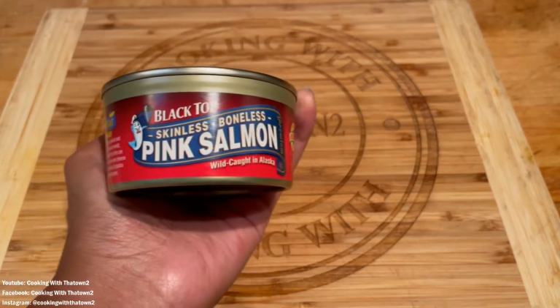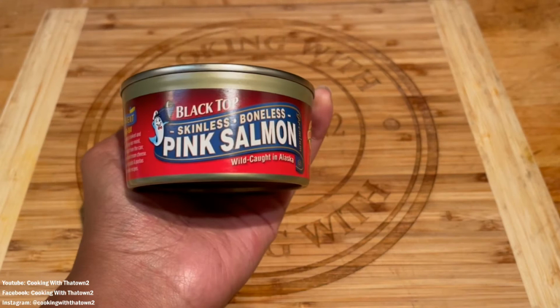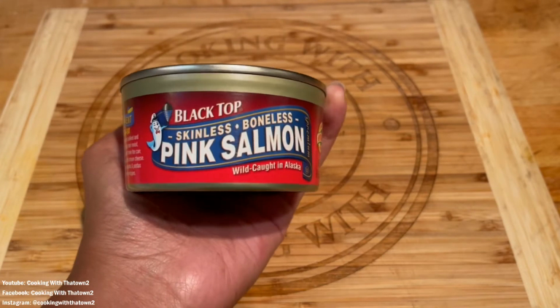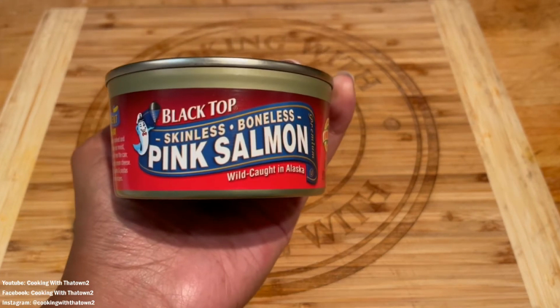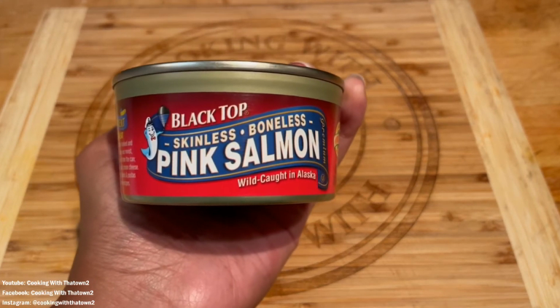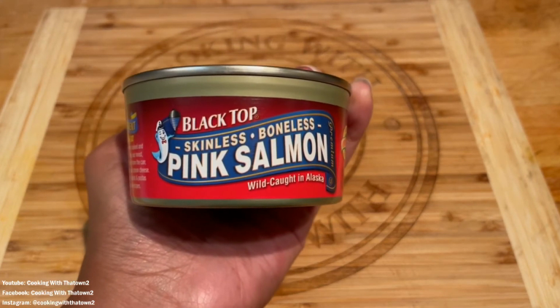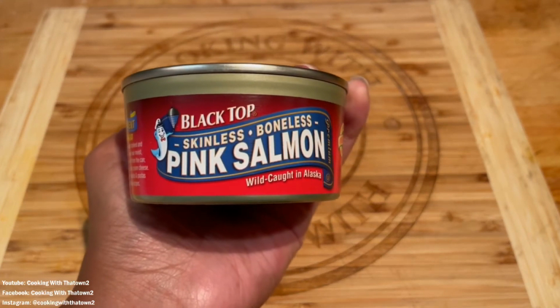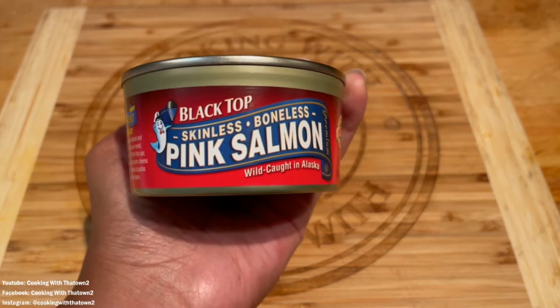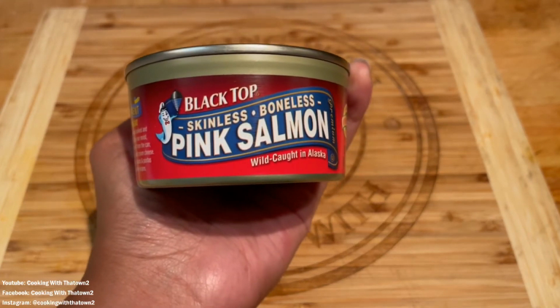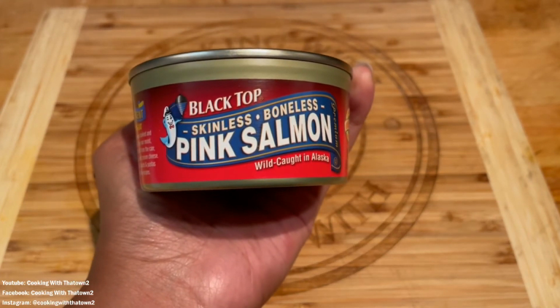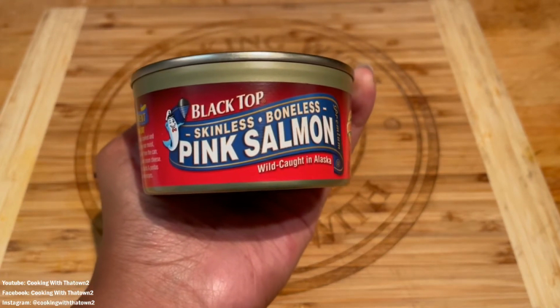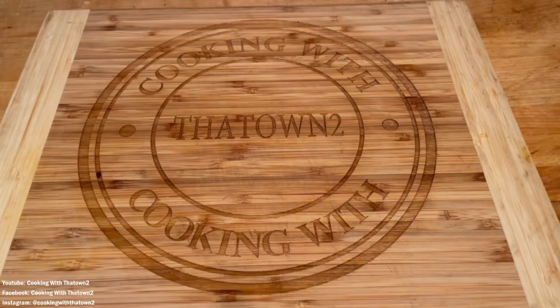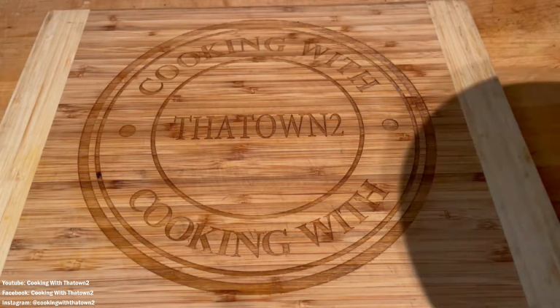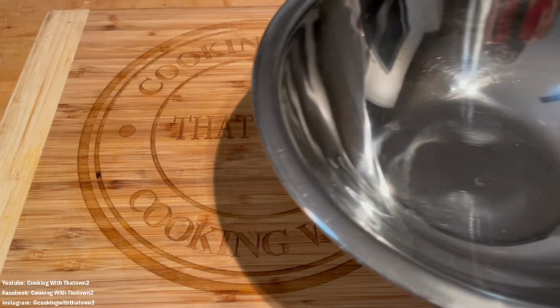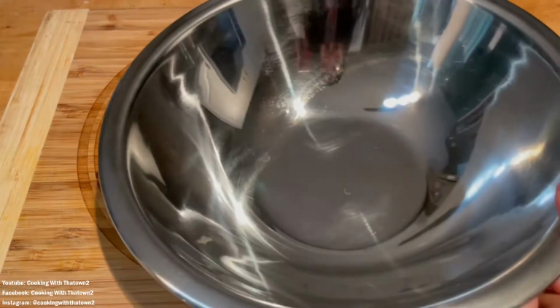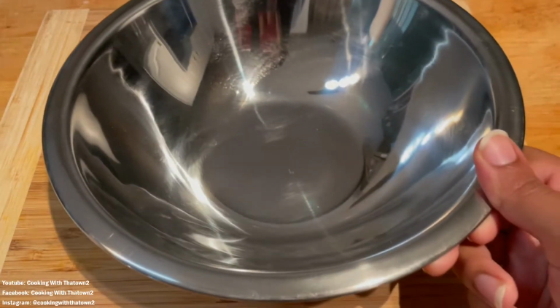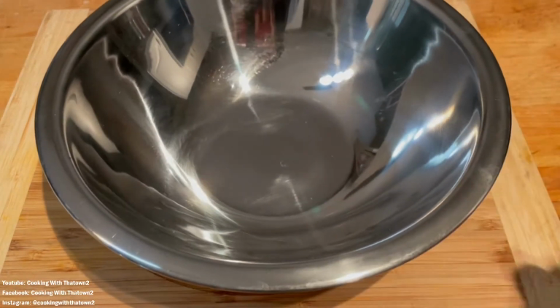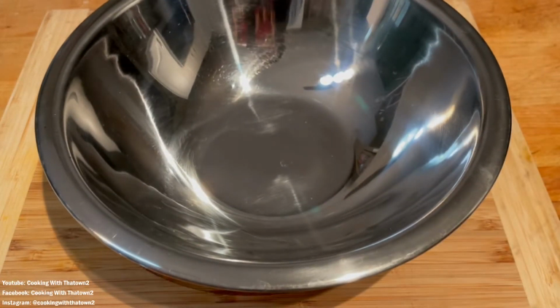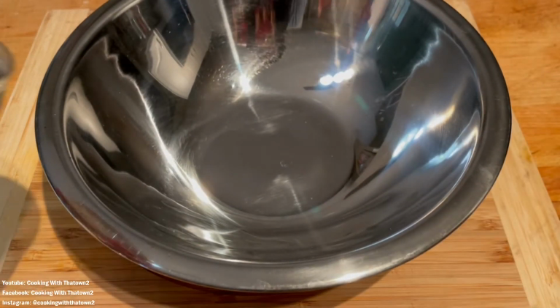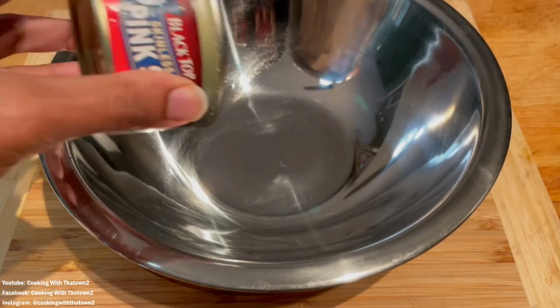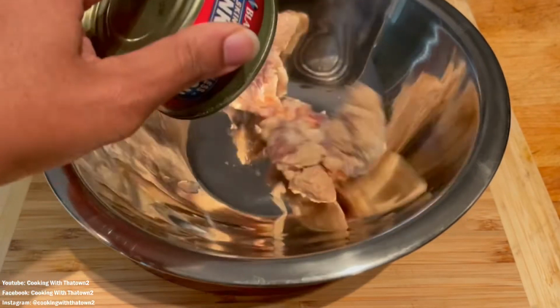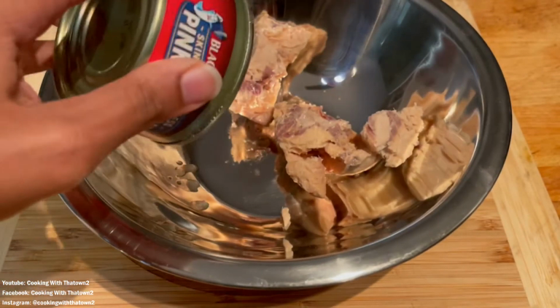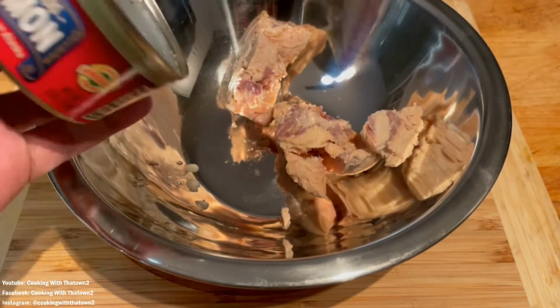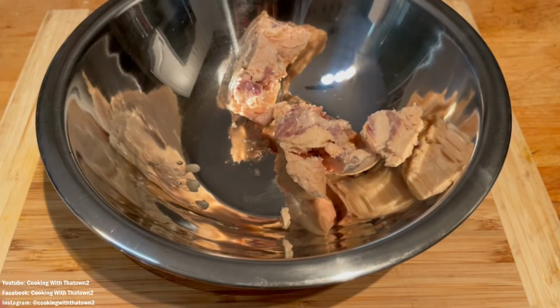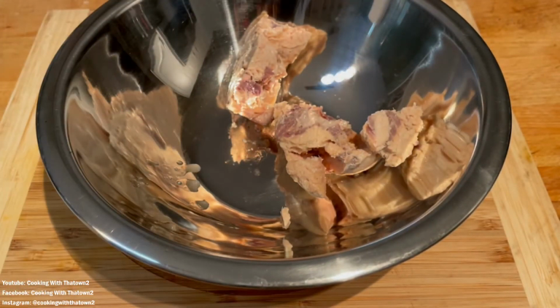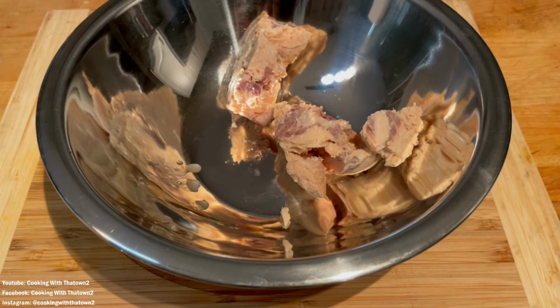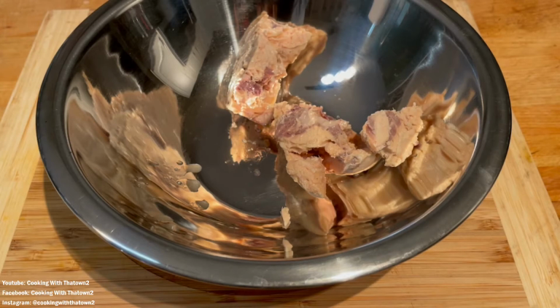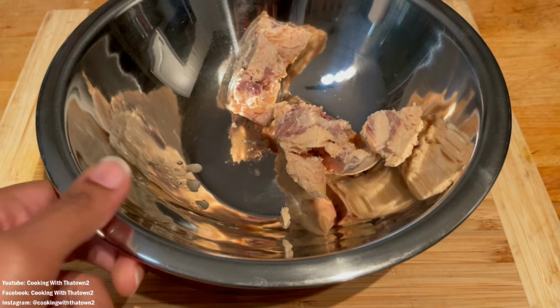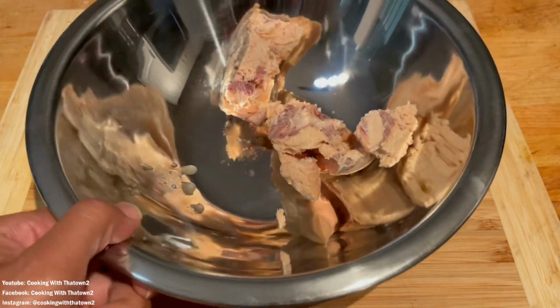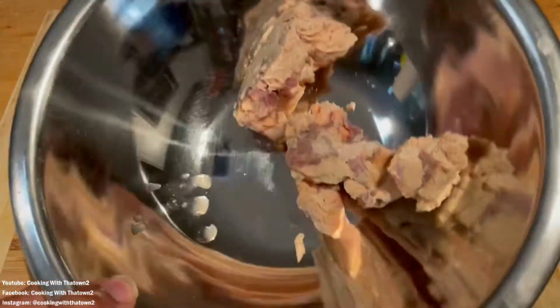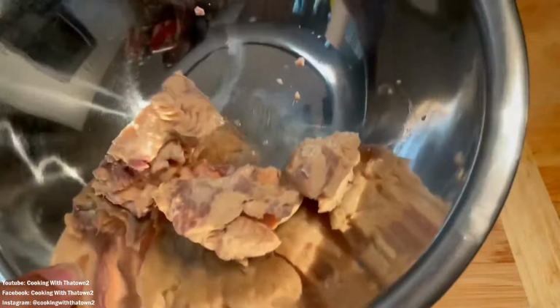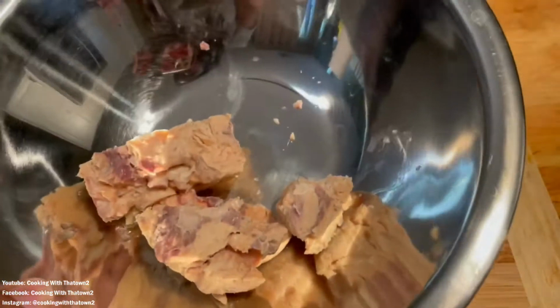We're making quick and simple salmon patties. I'm using a six-ounce can of boneless and skinless salmon that I've drained the water out of. I've put that in a bowl and I'm setting that aside.